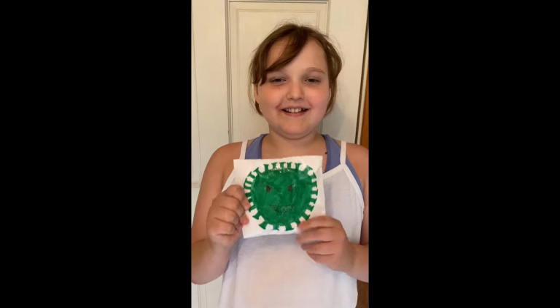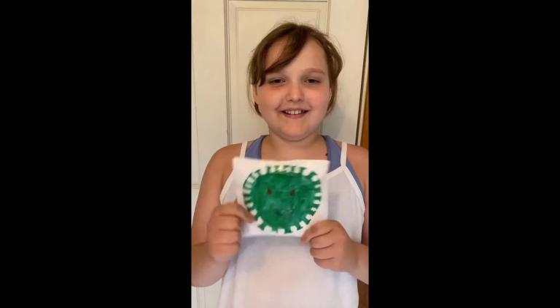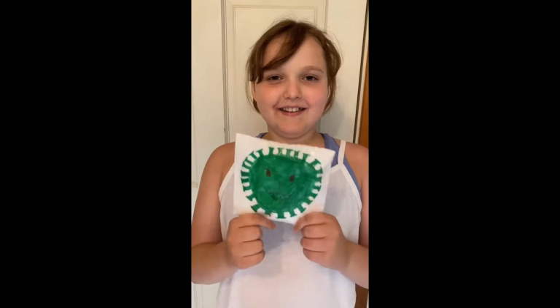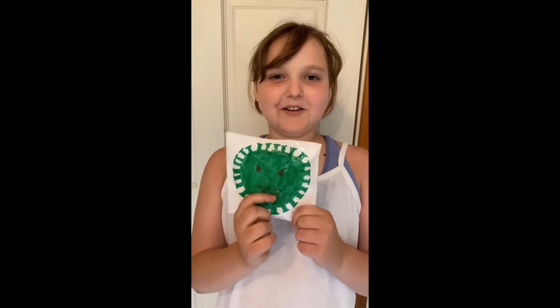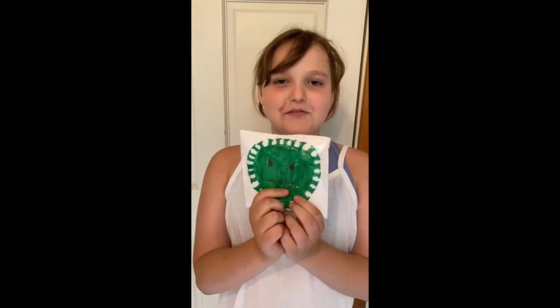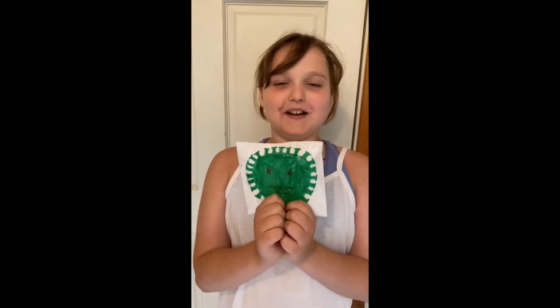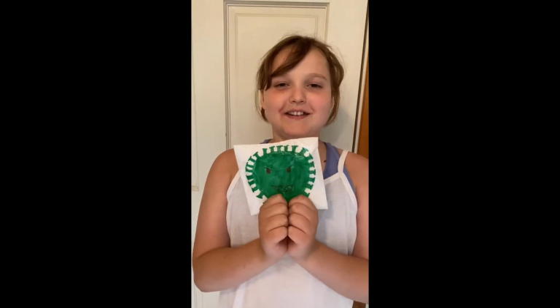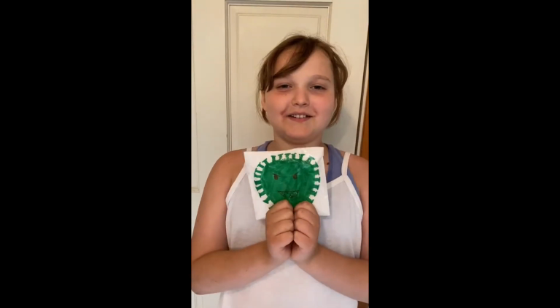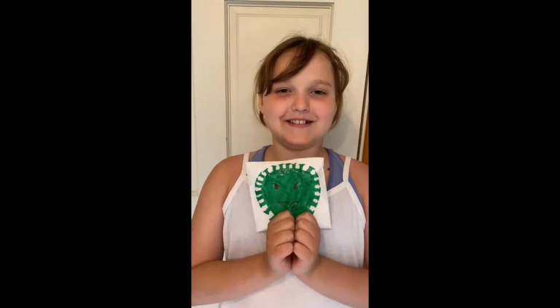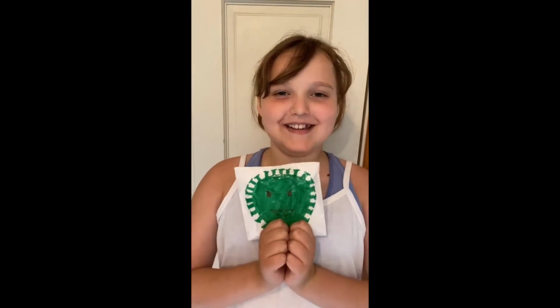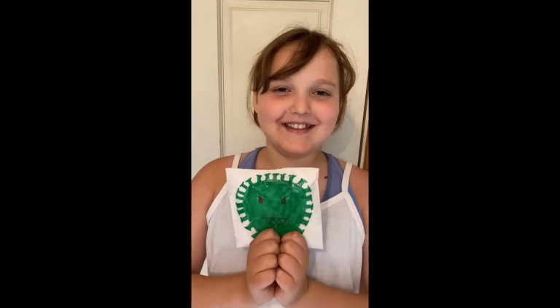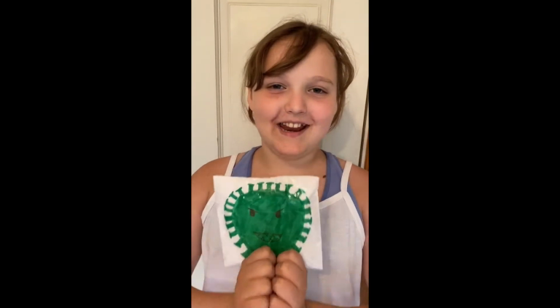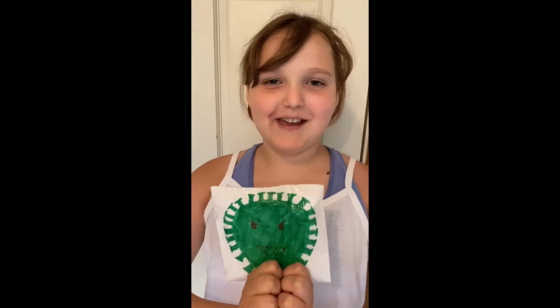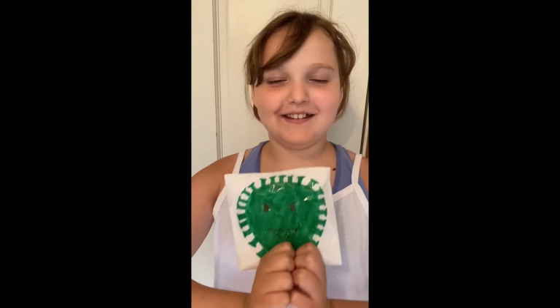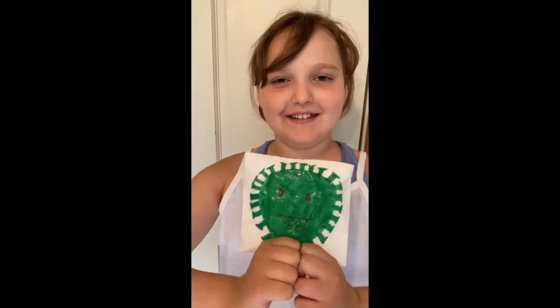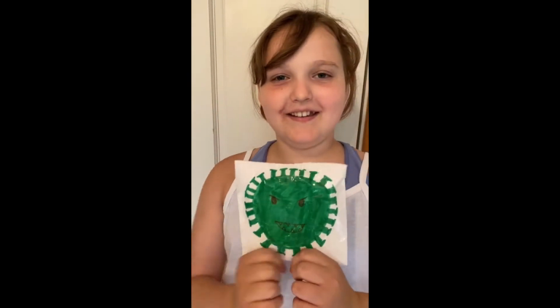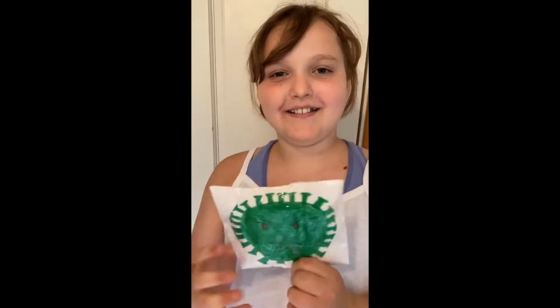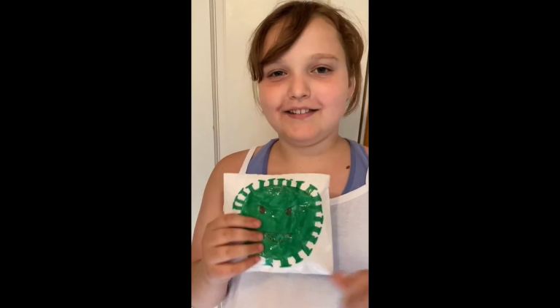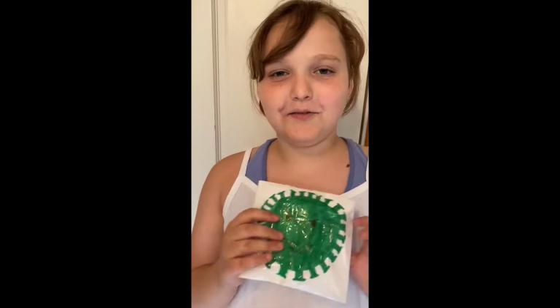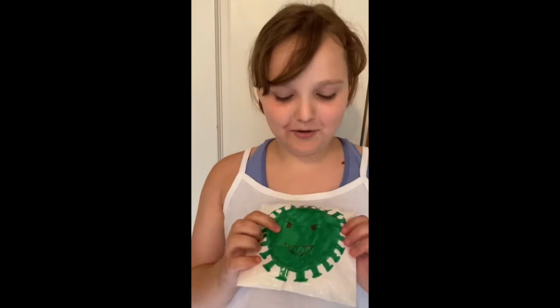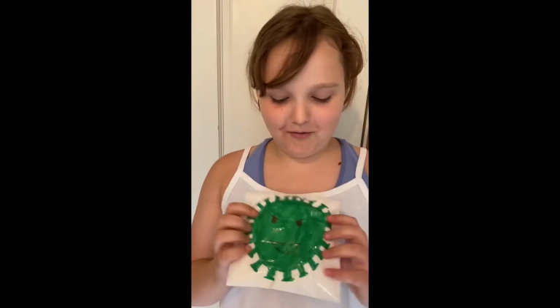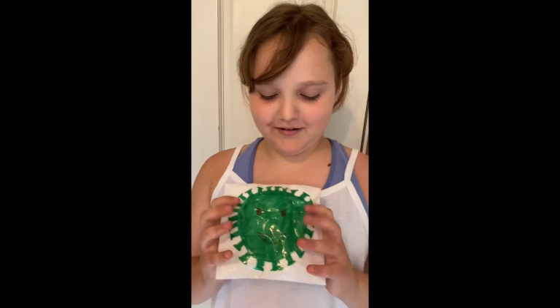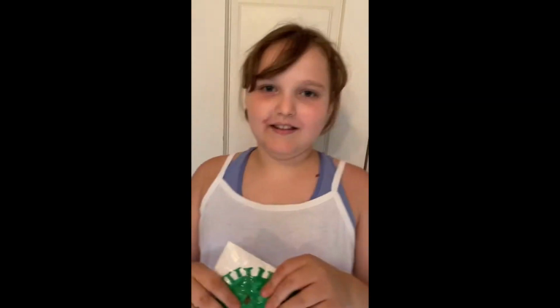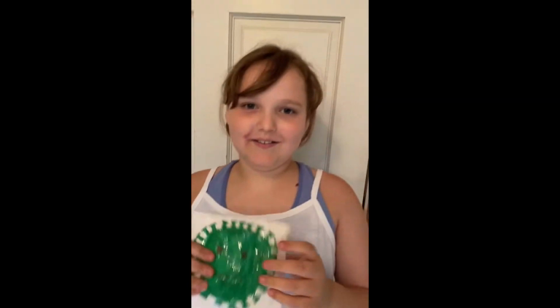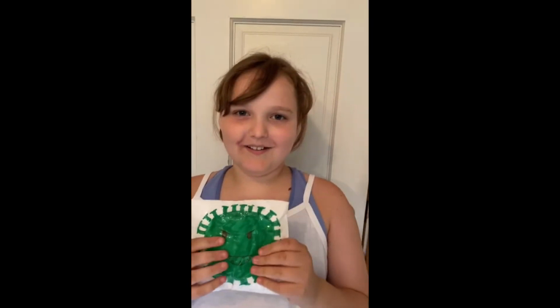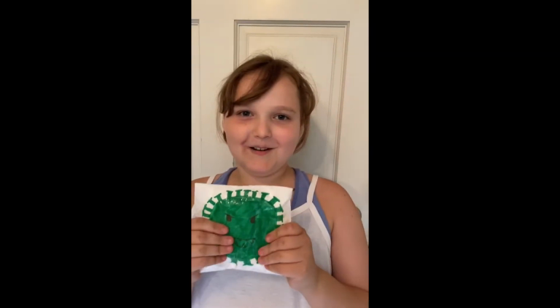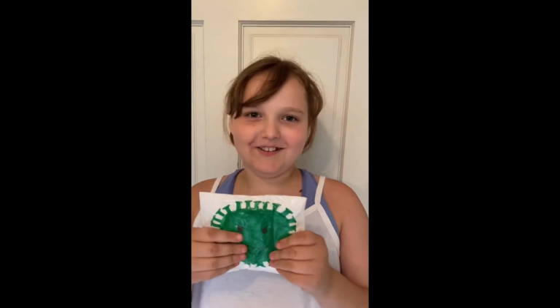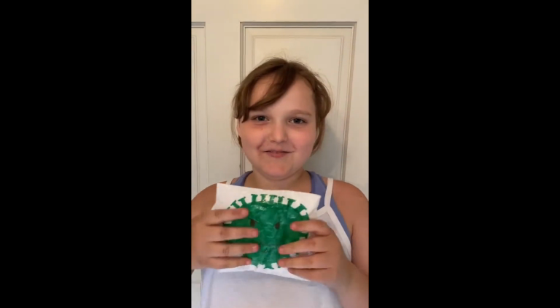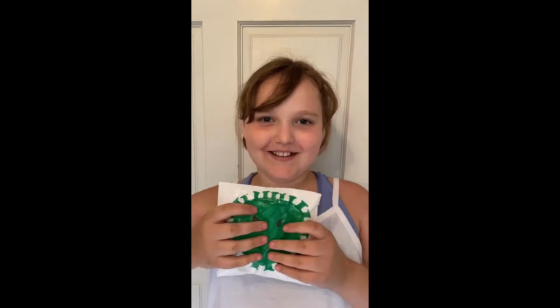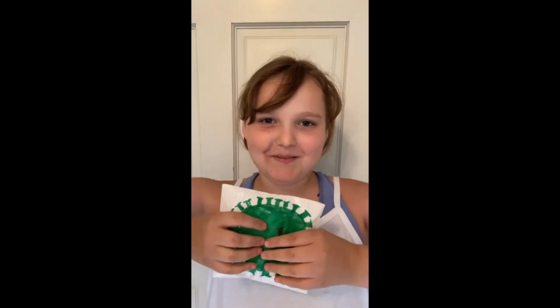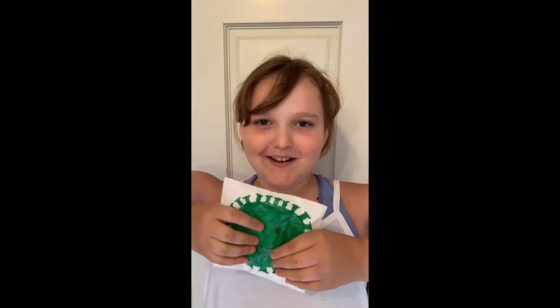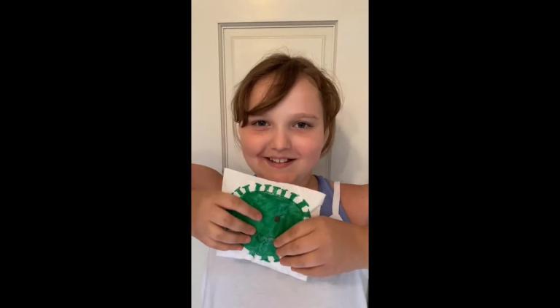This is a coronavirus squishy that I made, and today I got tested for corona. This is what I want to do if I test positive.